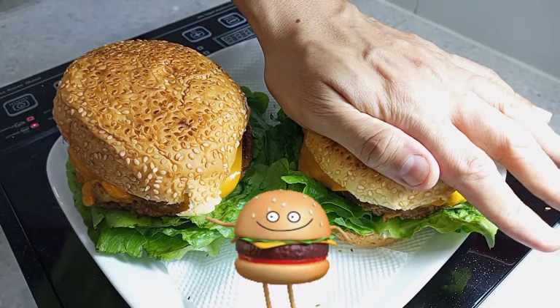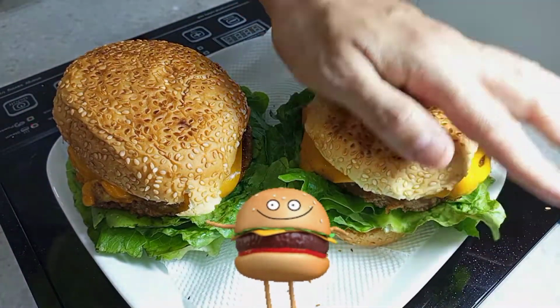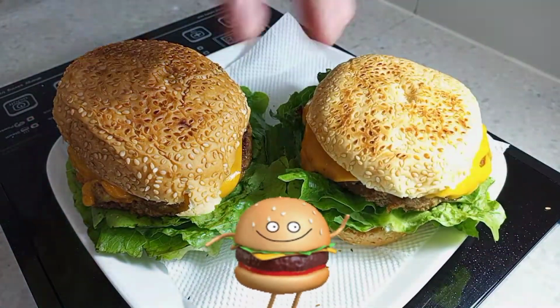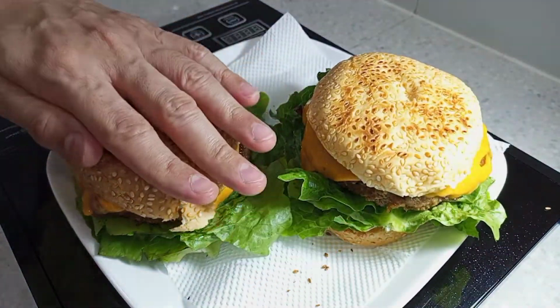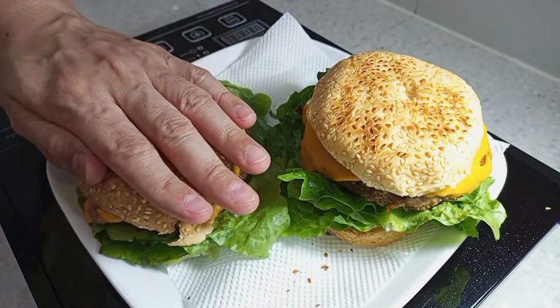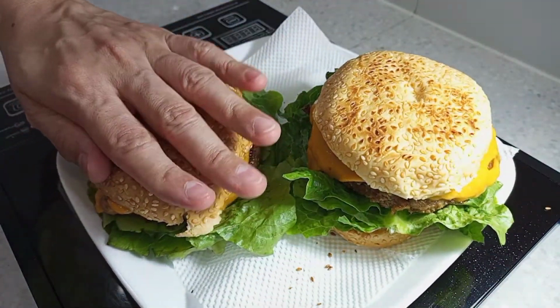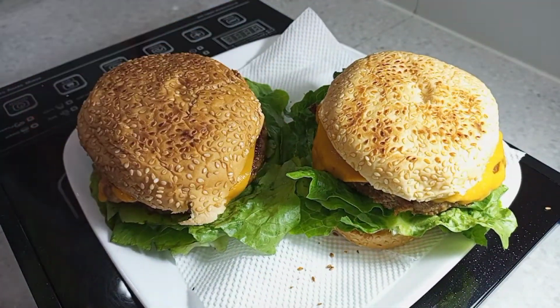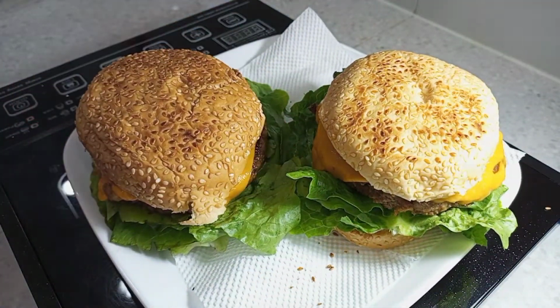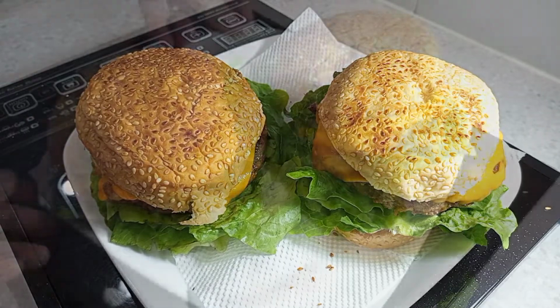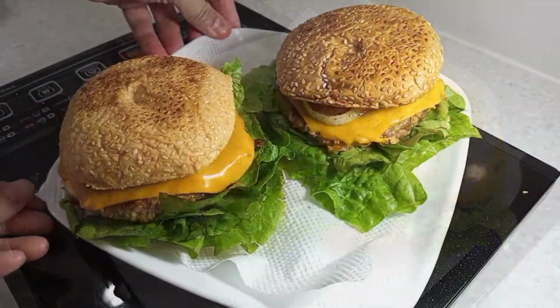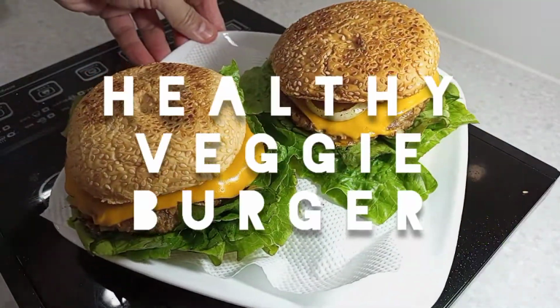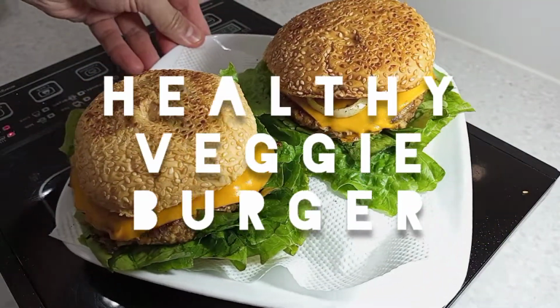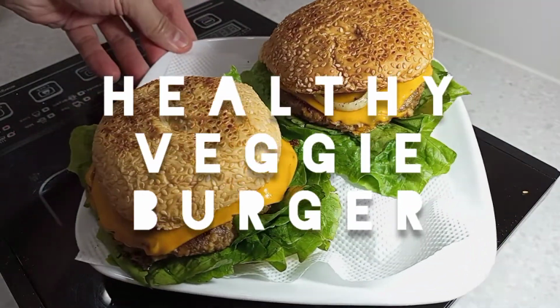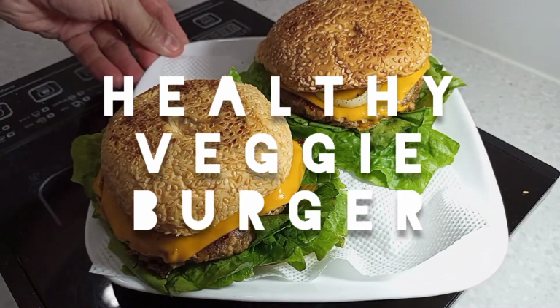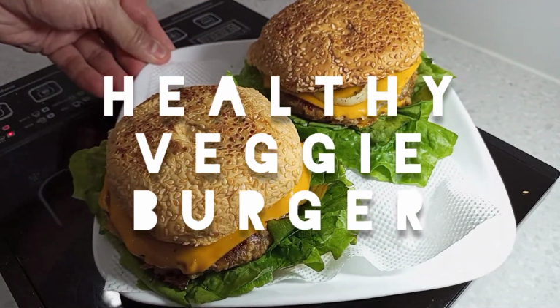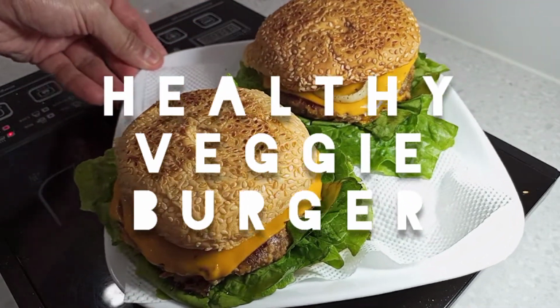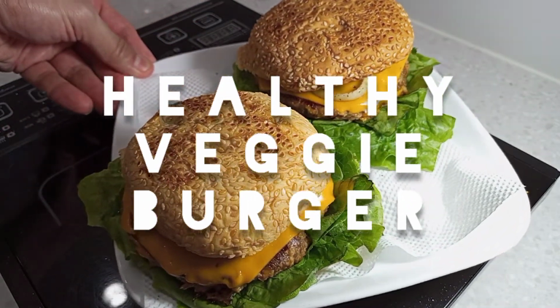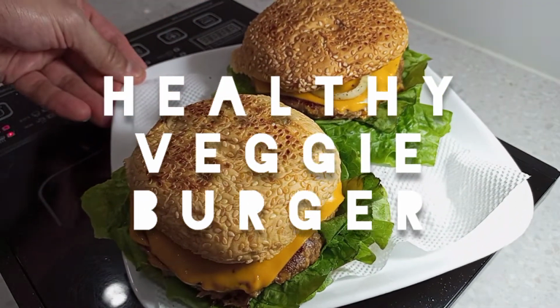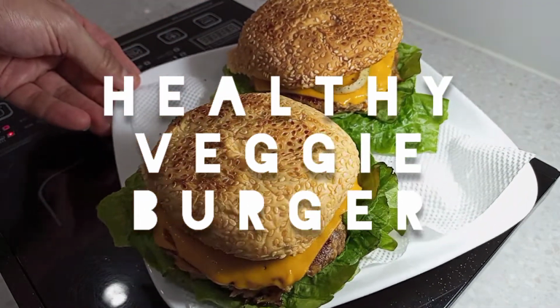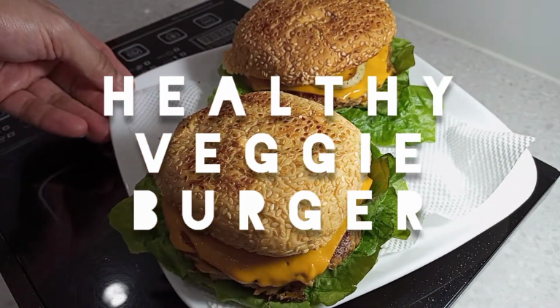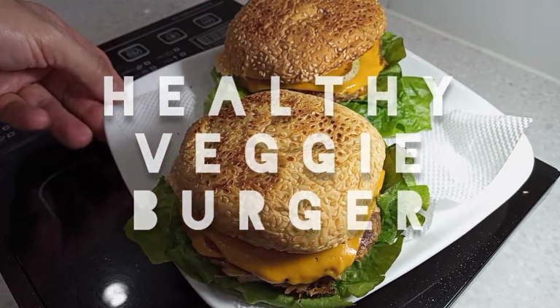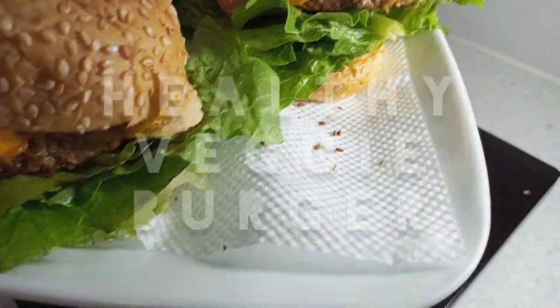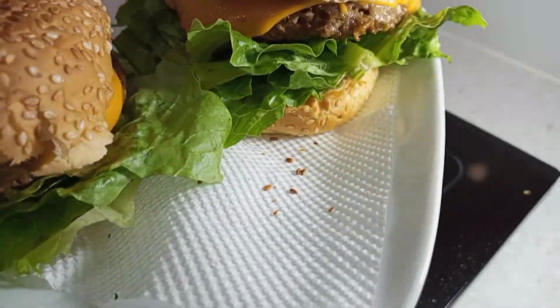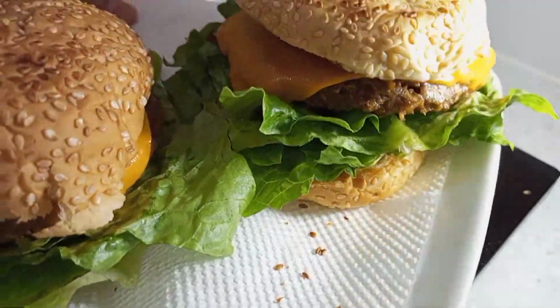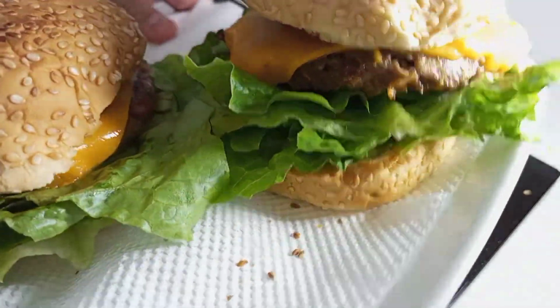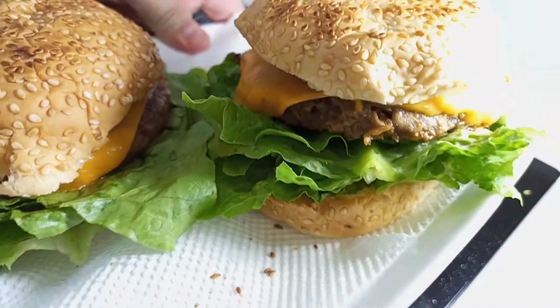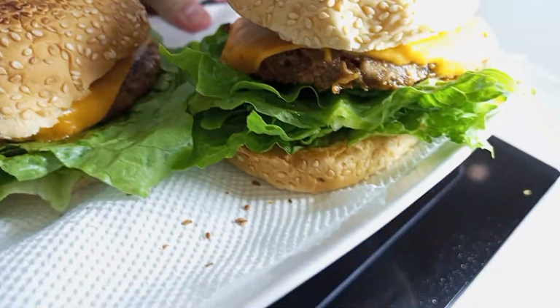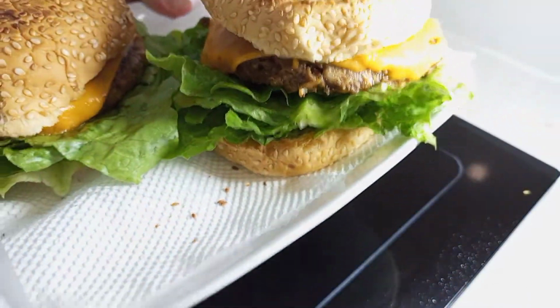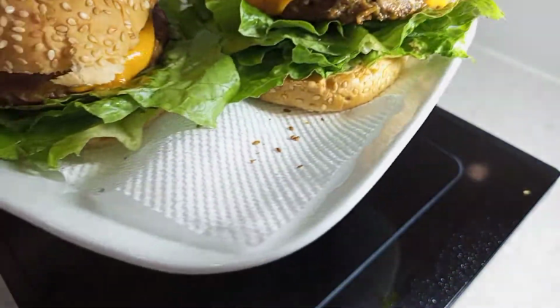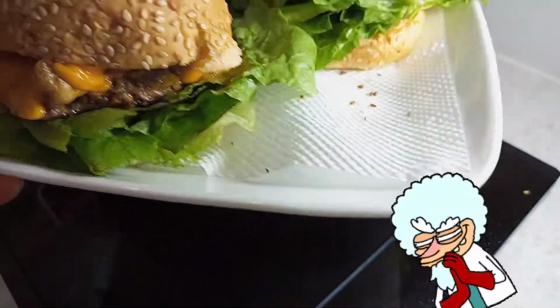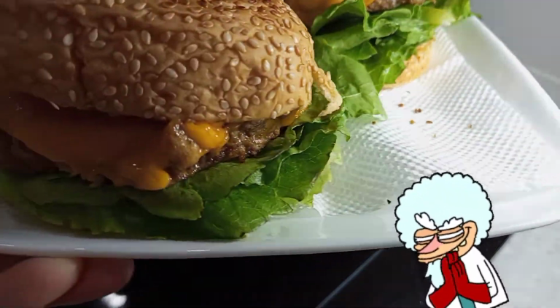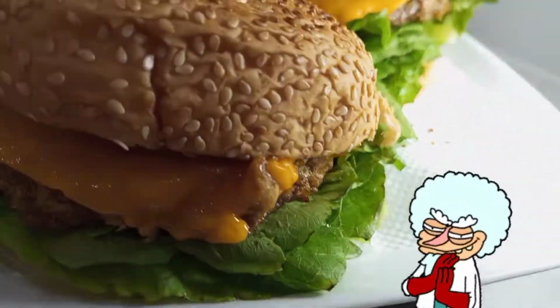There you have it! The world's healthiest veggie burger, prepared in an instant by yours truly!